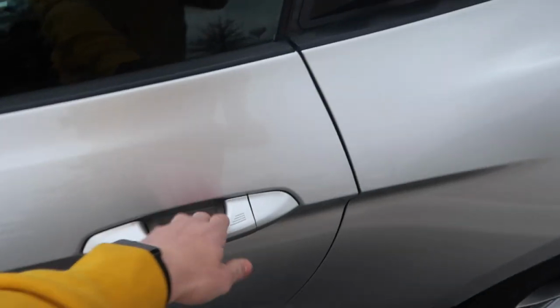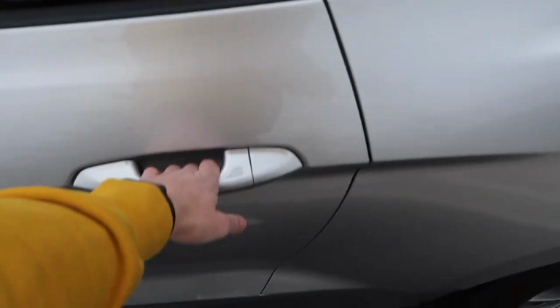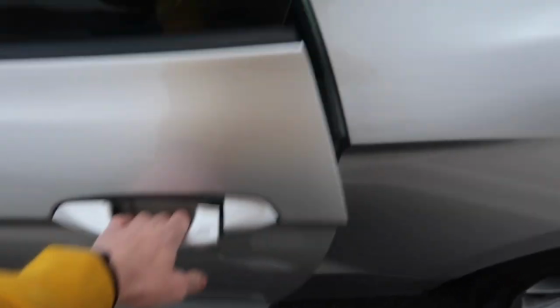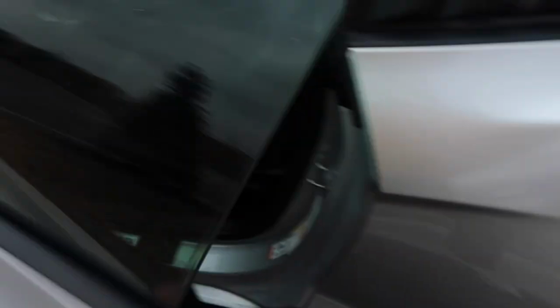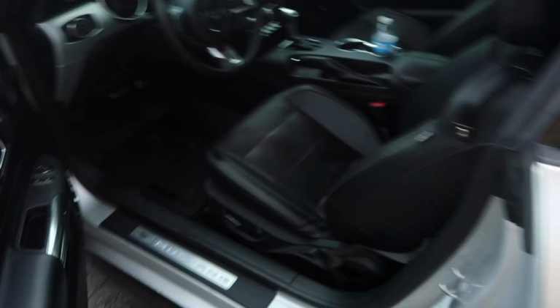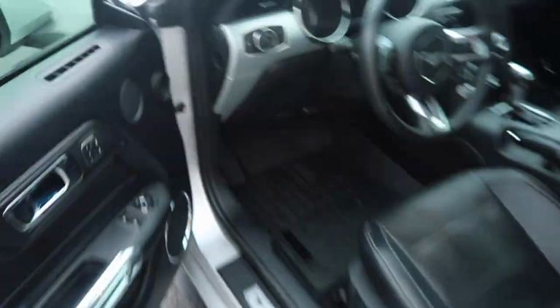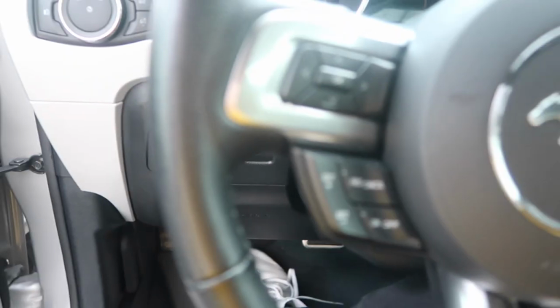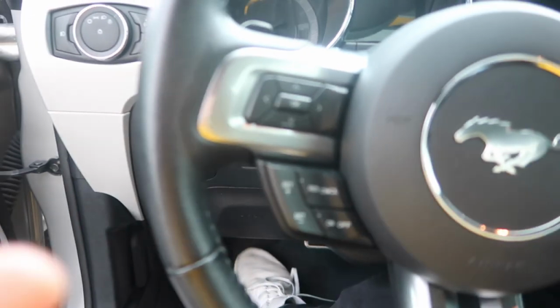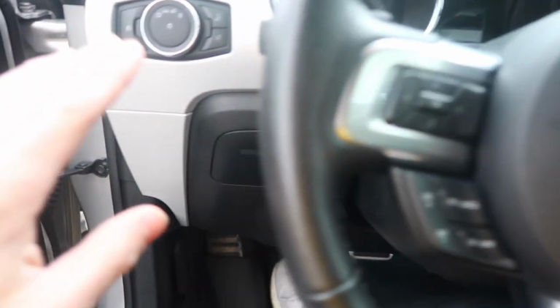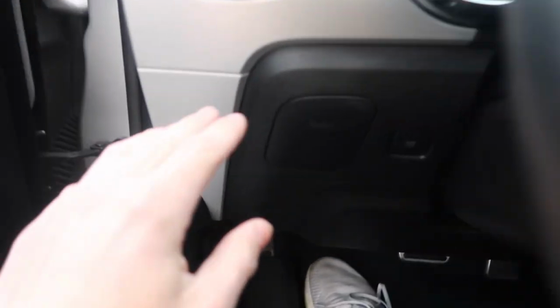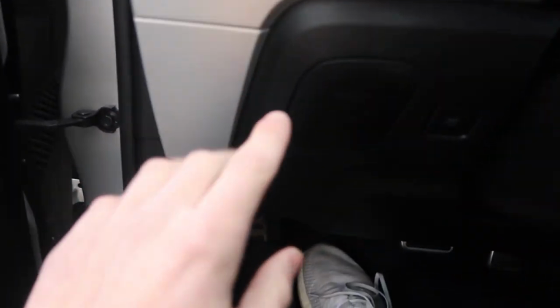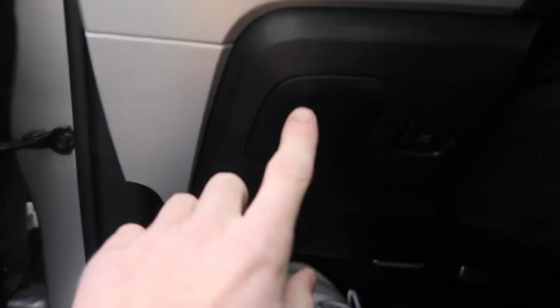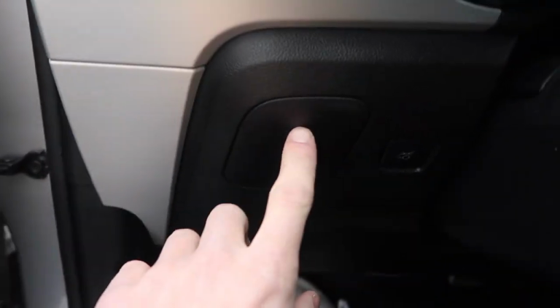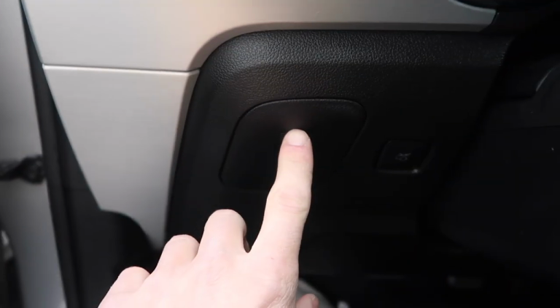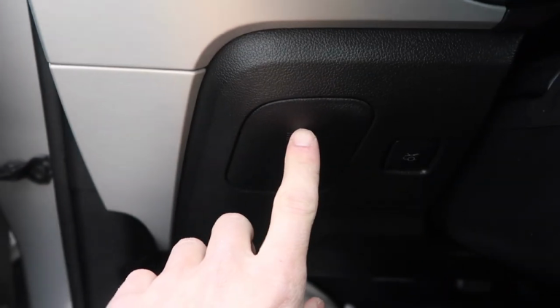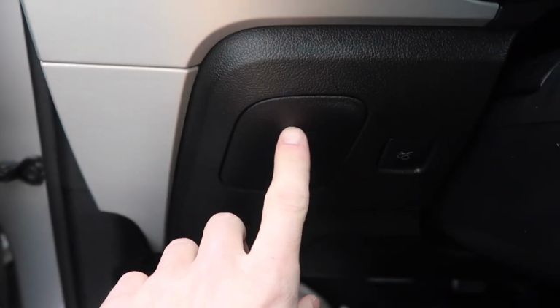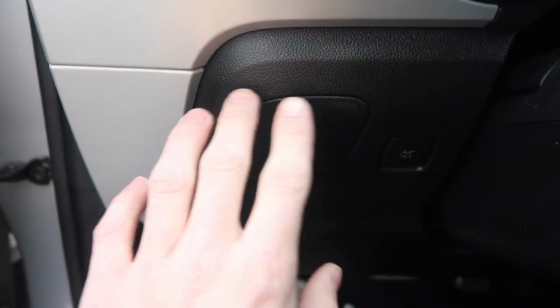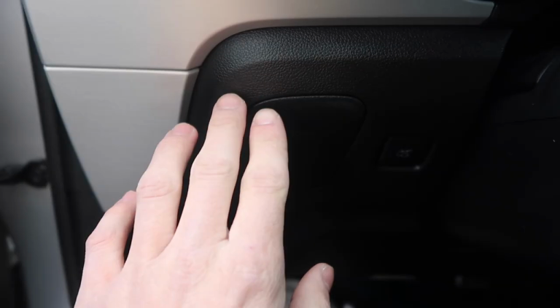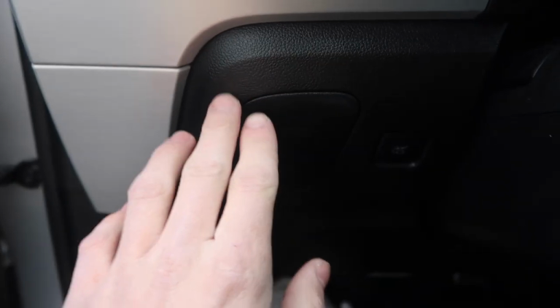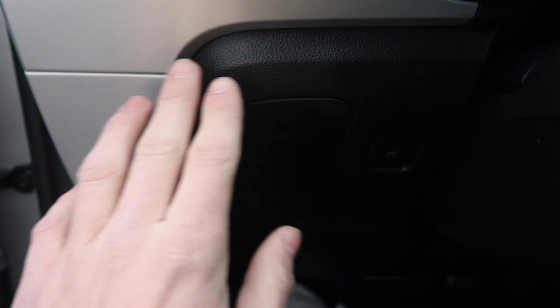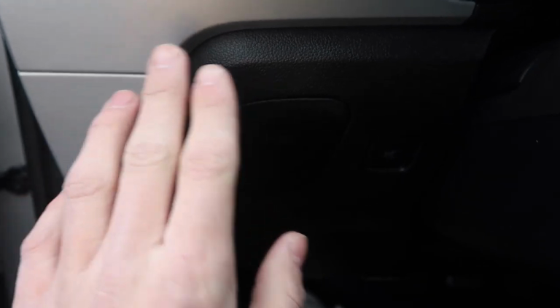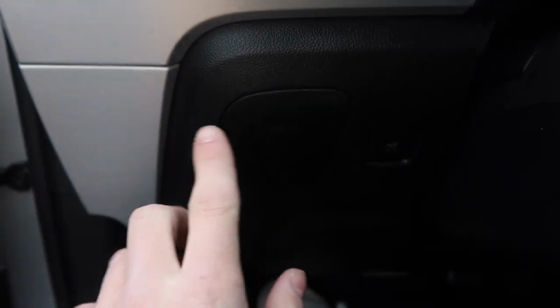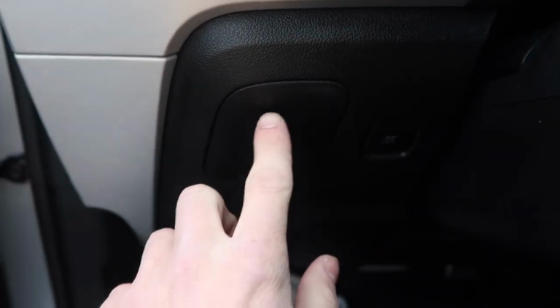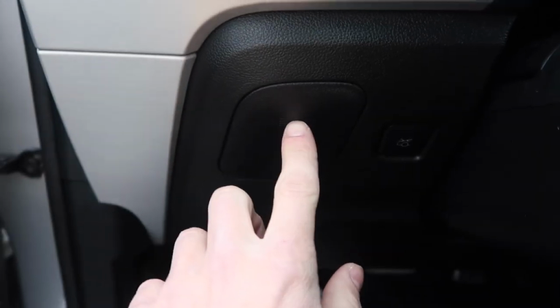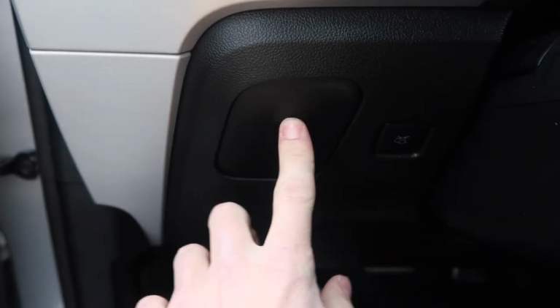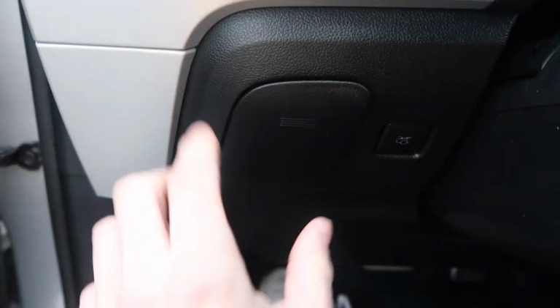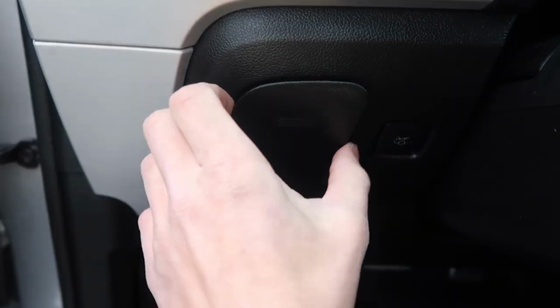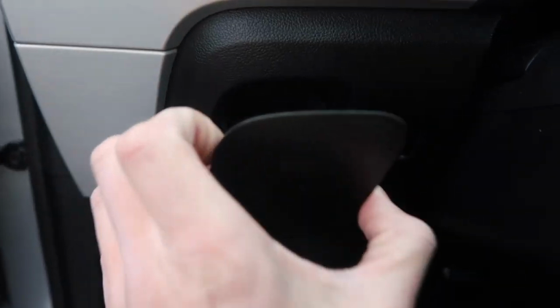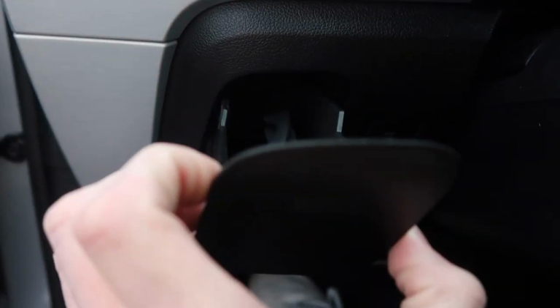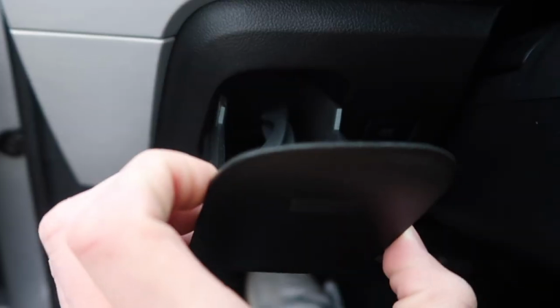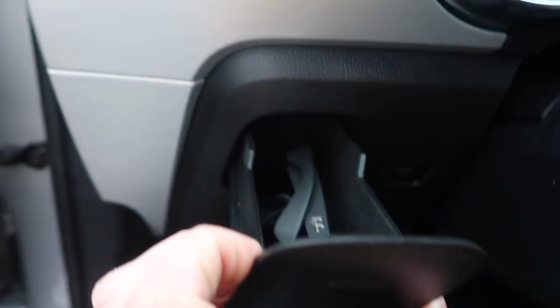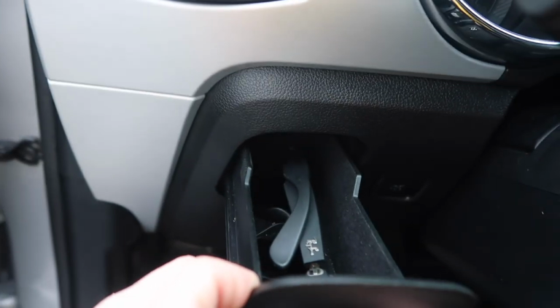Moving on to the inside, come over here on the left side of the steering wheel. There is this little compartment here — it's kind of hard to notice and if you're not looking for it, you might miss it. But you press it and look at that. I use it as a sunglass holder.